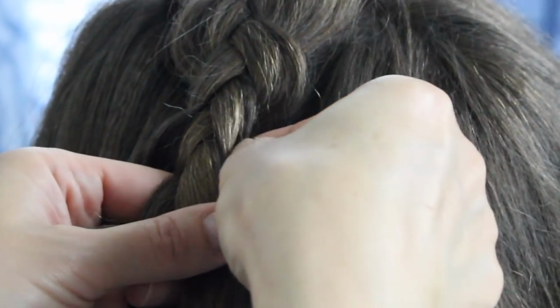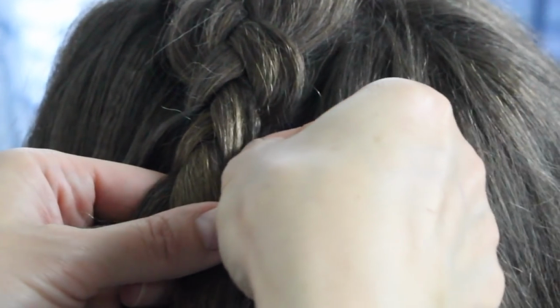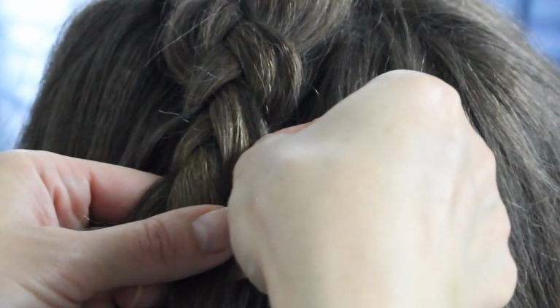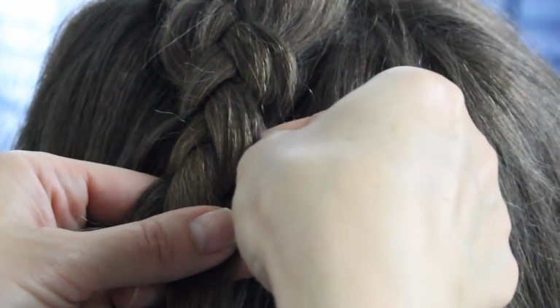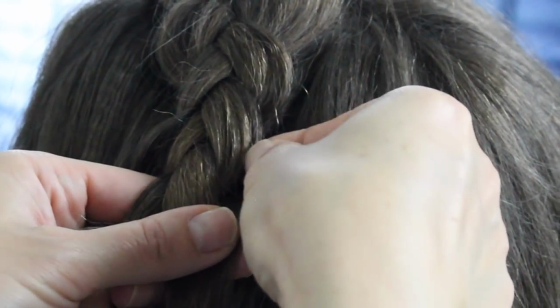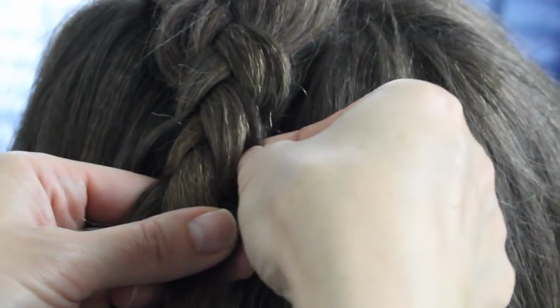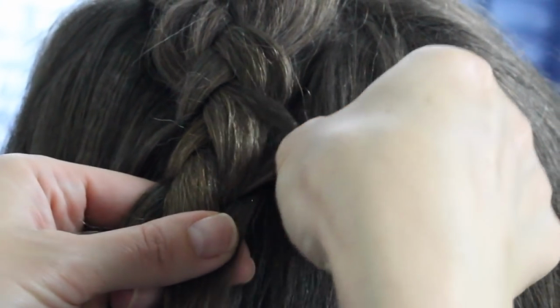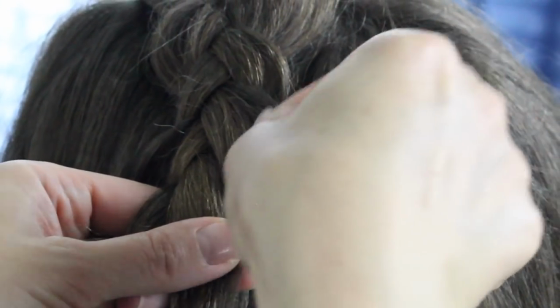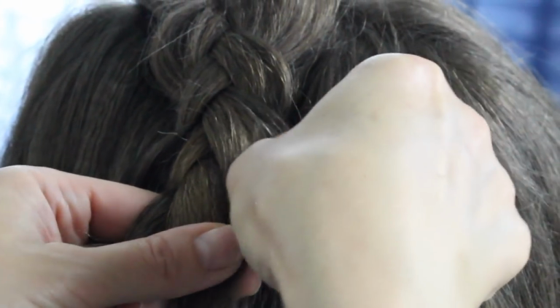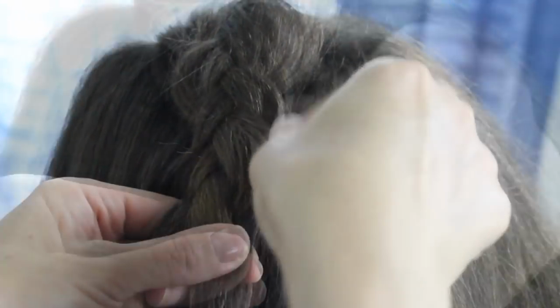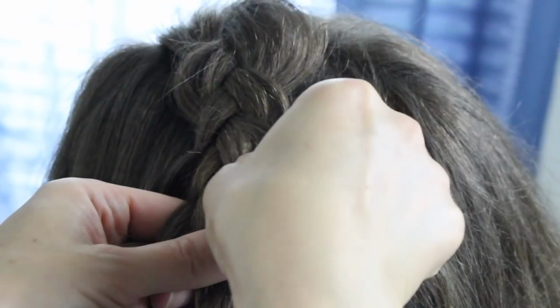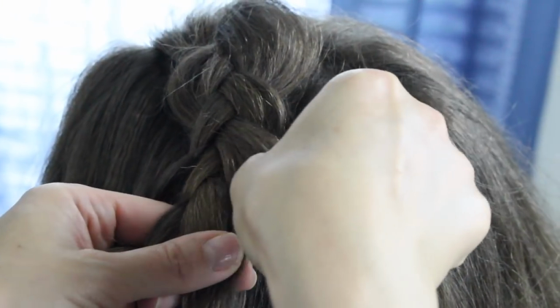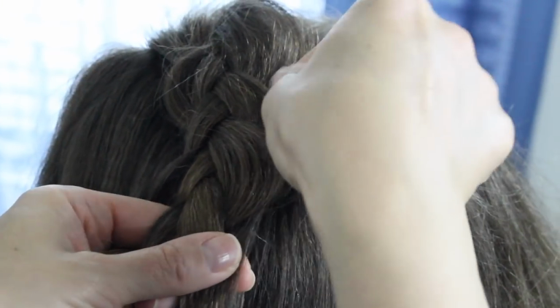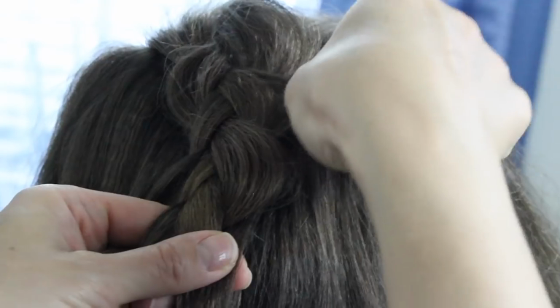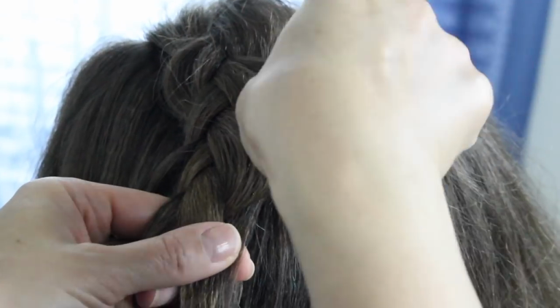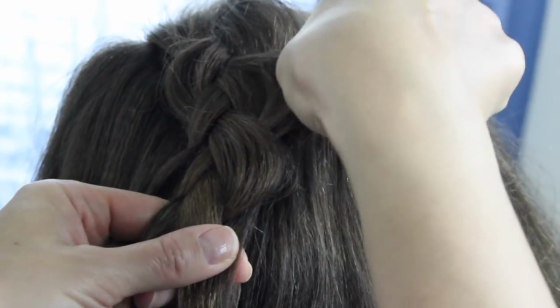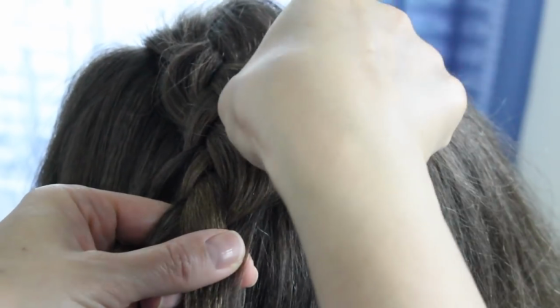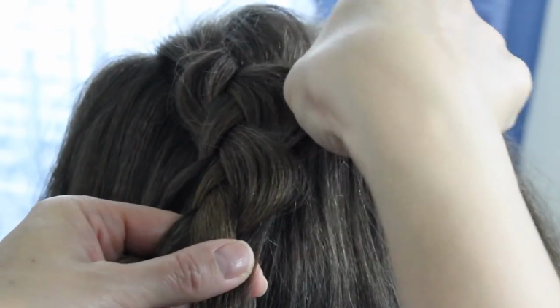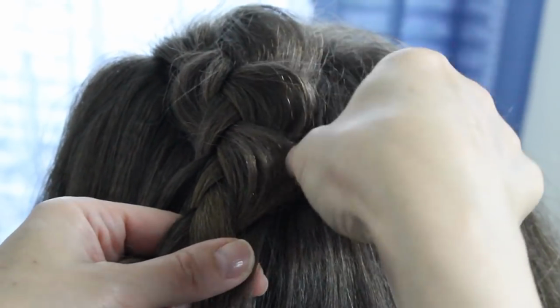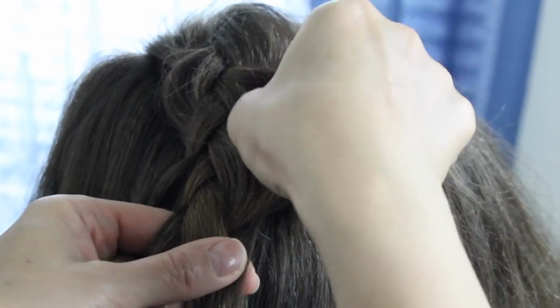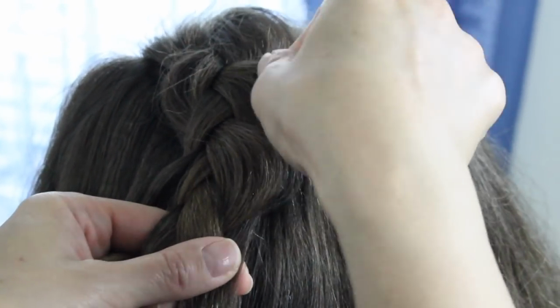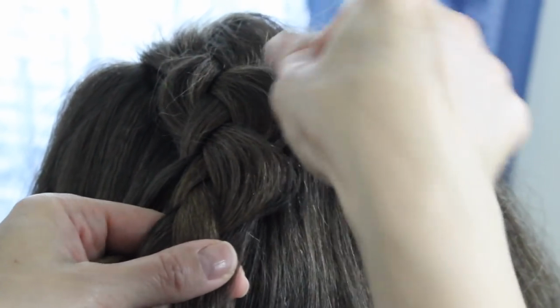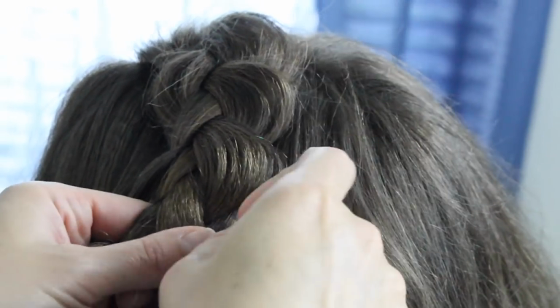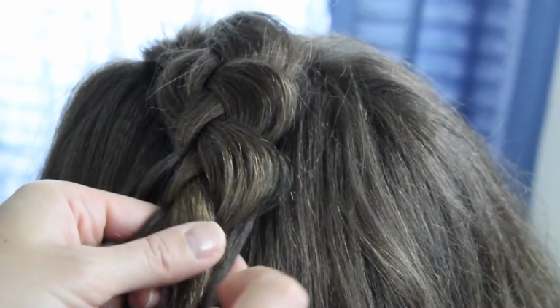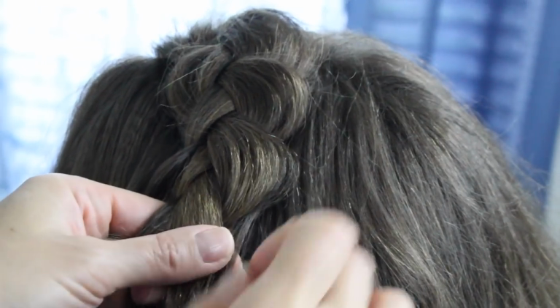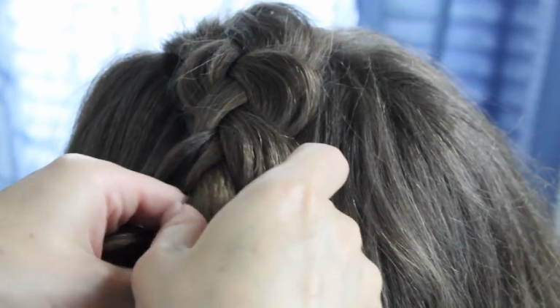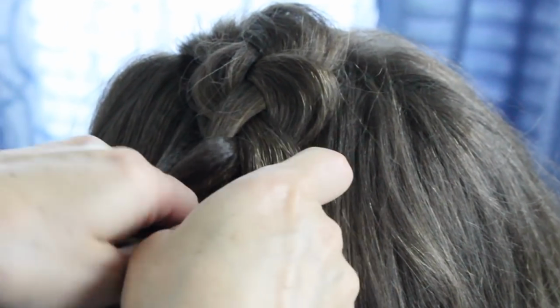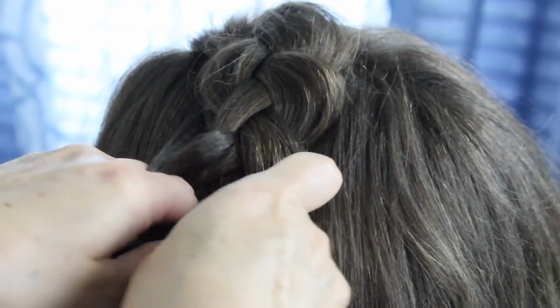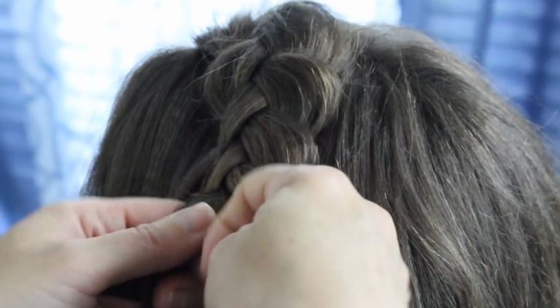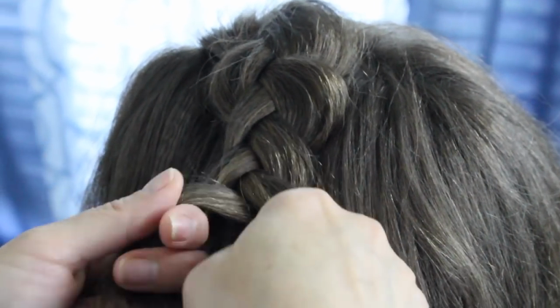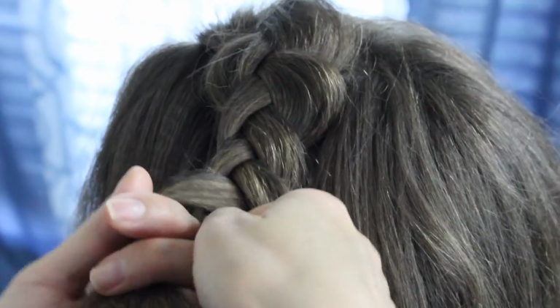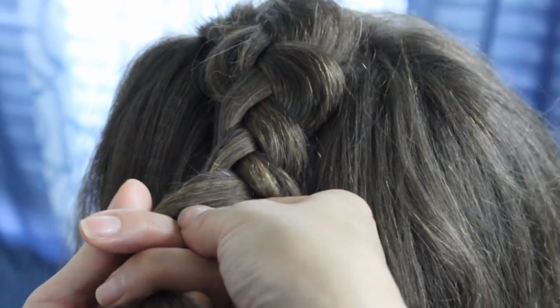And before you go any further, just pull out and pancake them out. And that's all there is to it. I'm going to go ahead and speed it up a little faster.